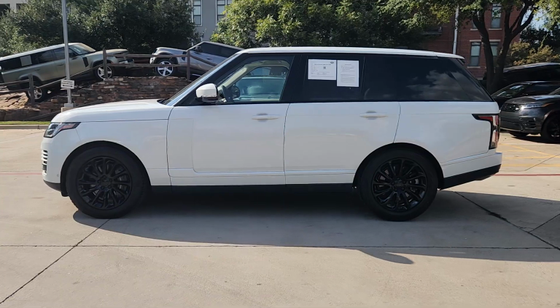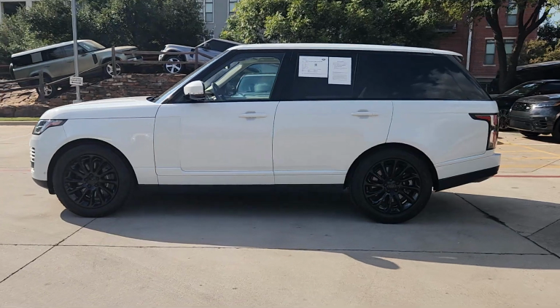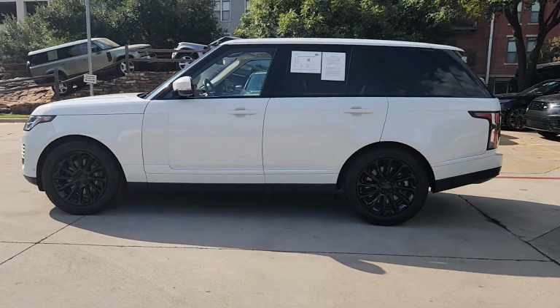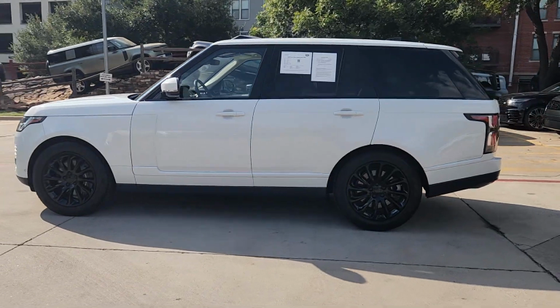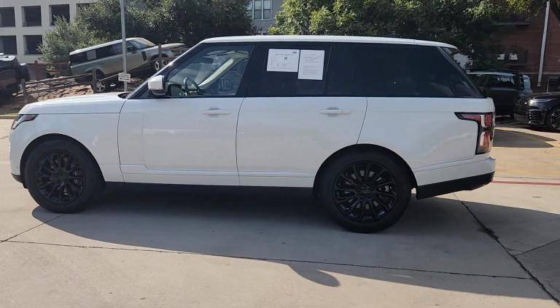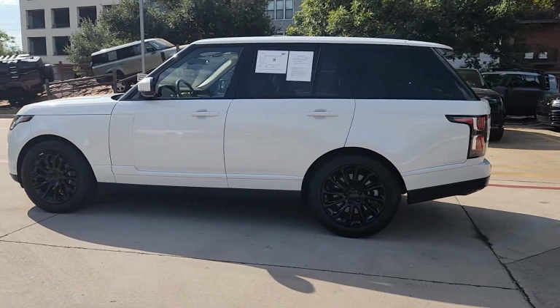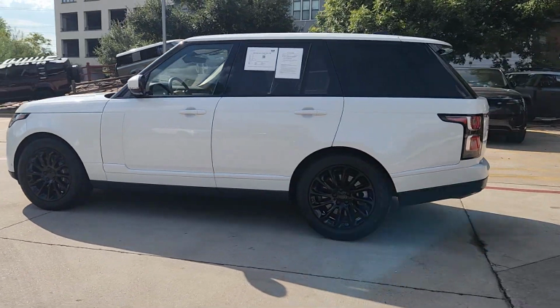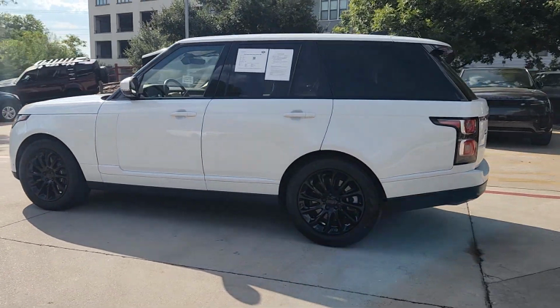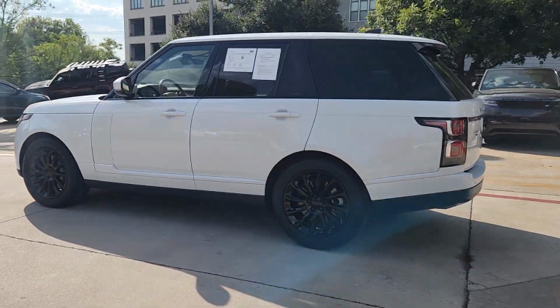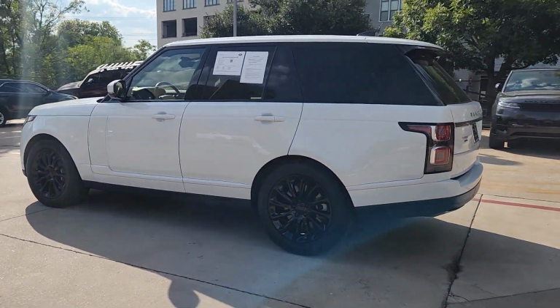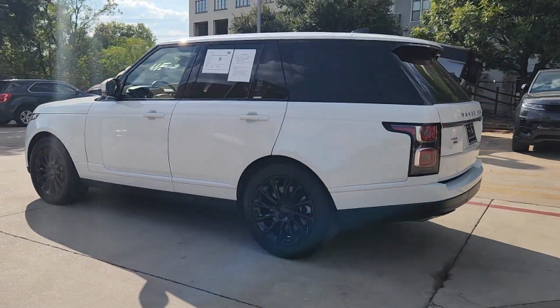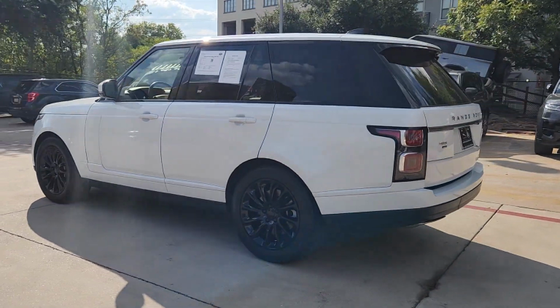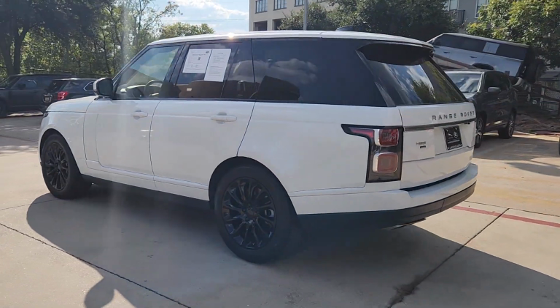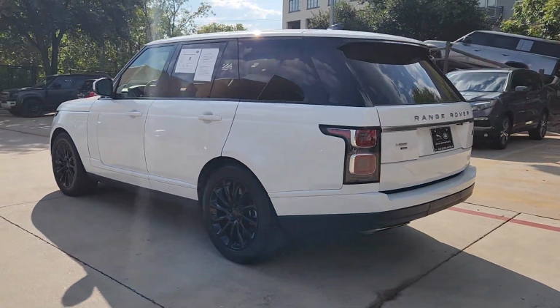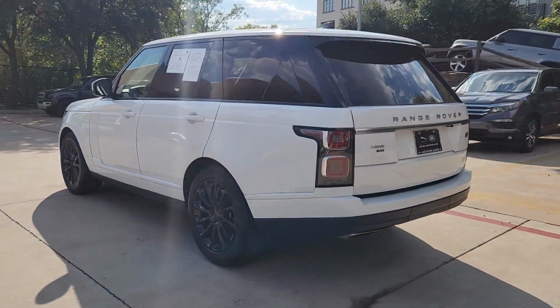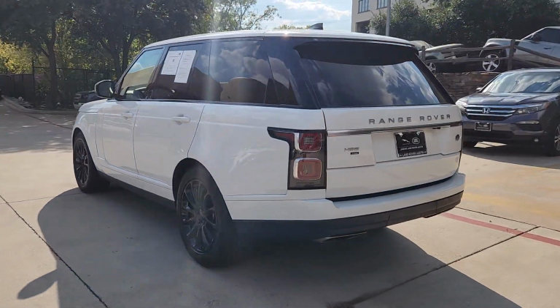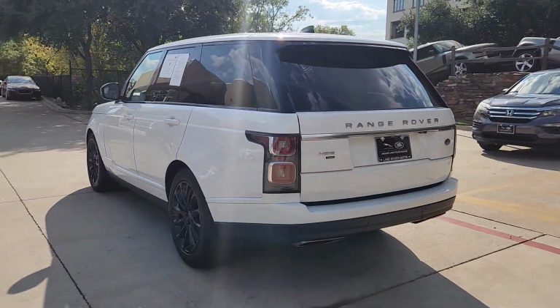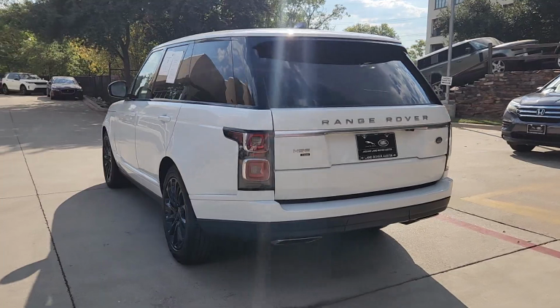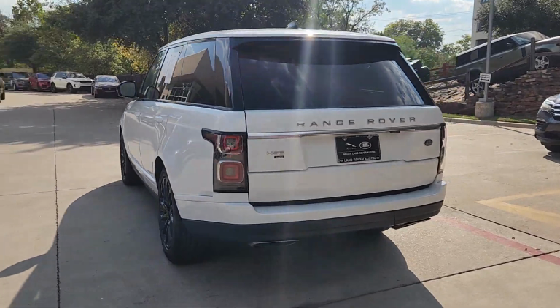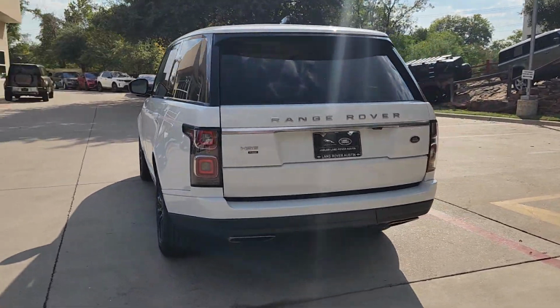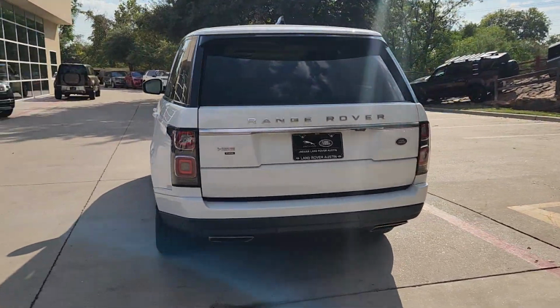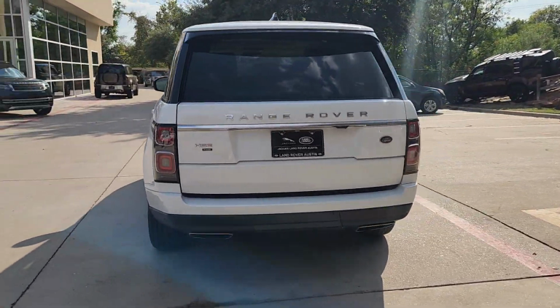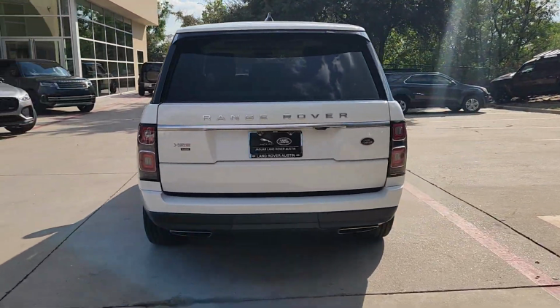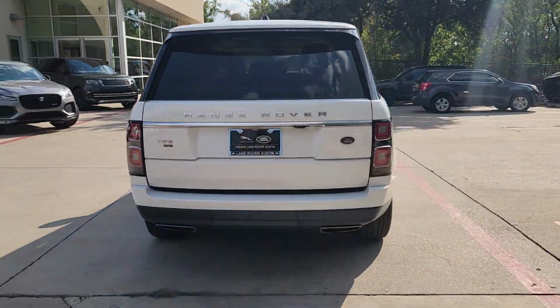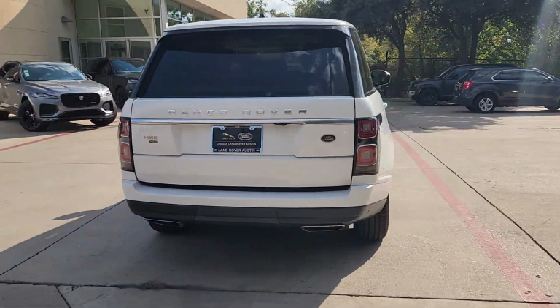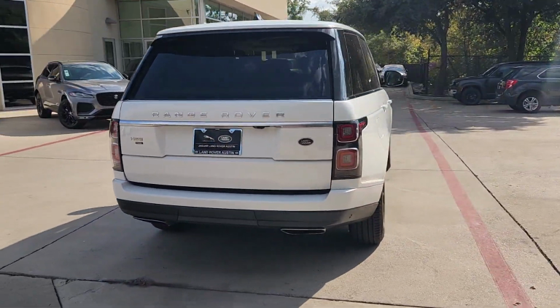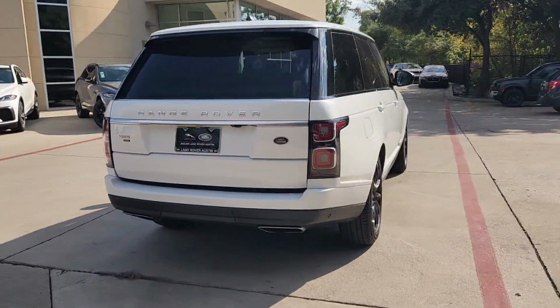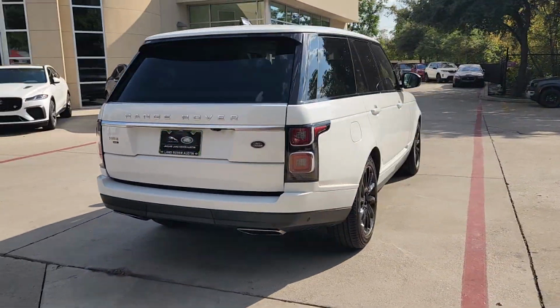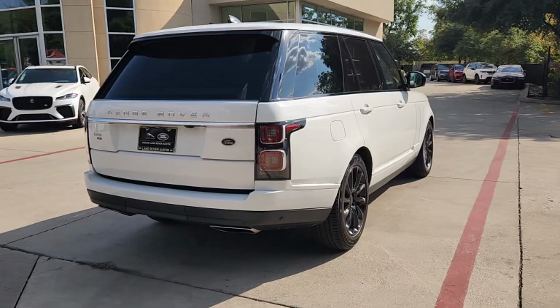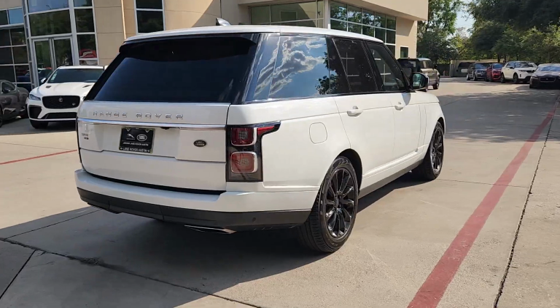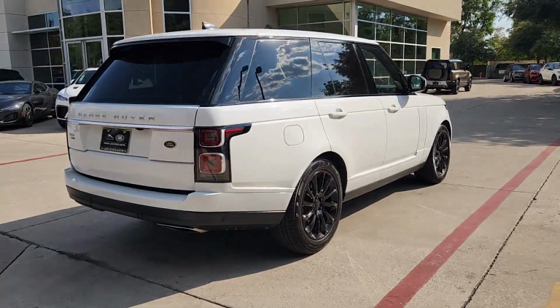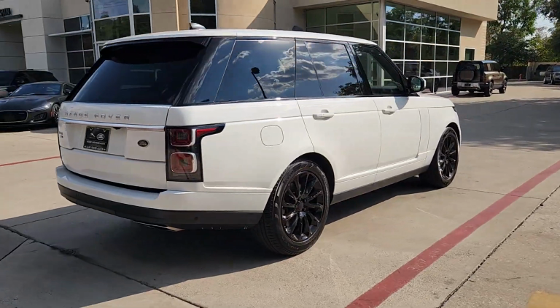Here is a wonderful 2020 Land Rover Range Rover, with less than 50,000 miles on the odometer. This vehicle stands out from the rest.